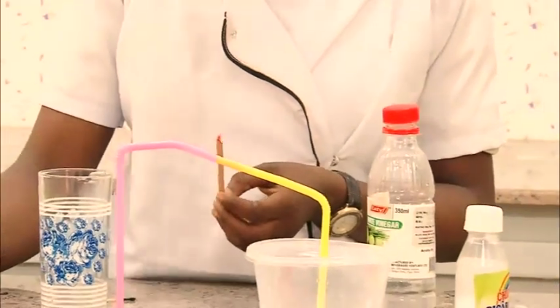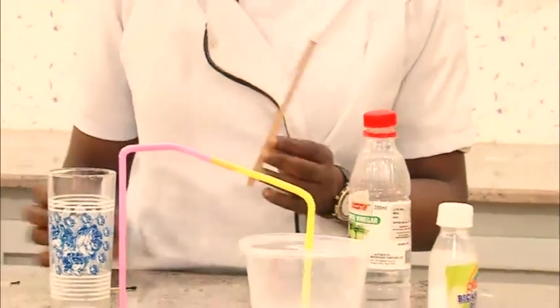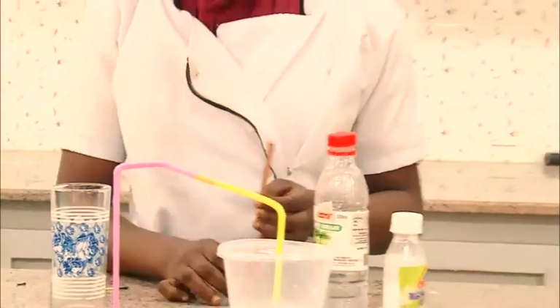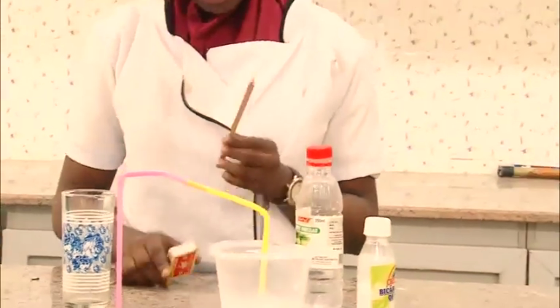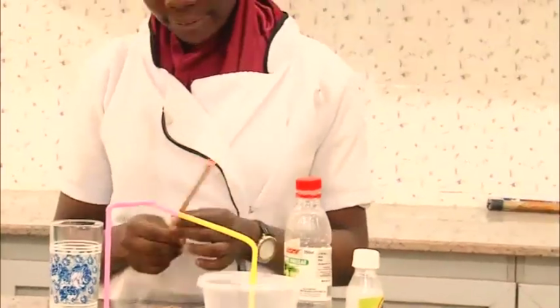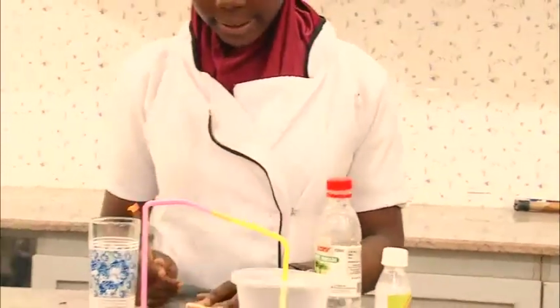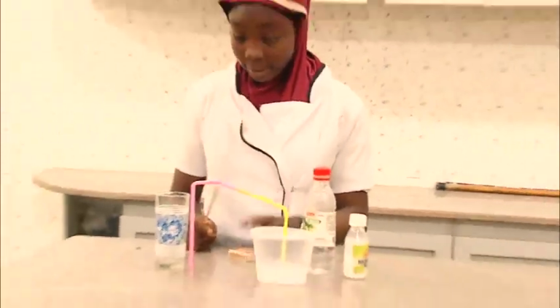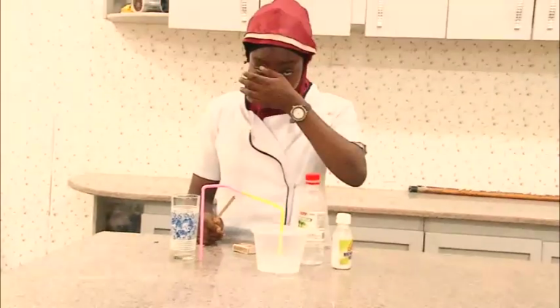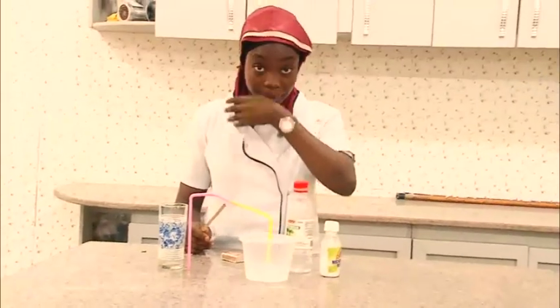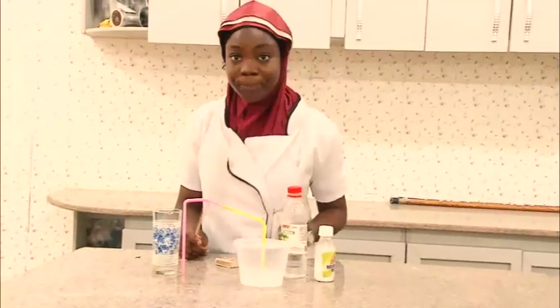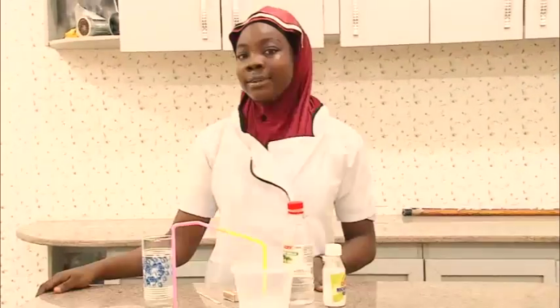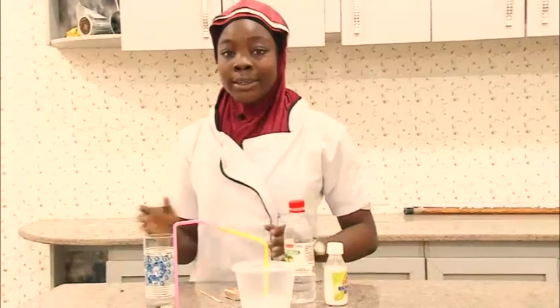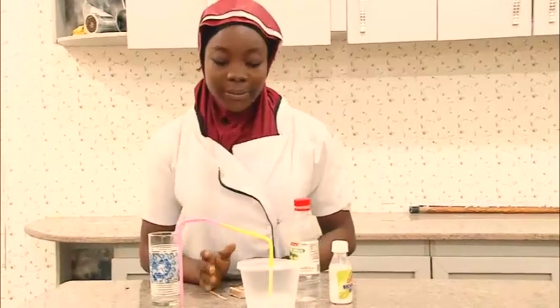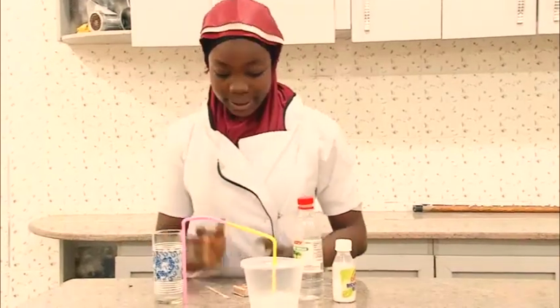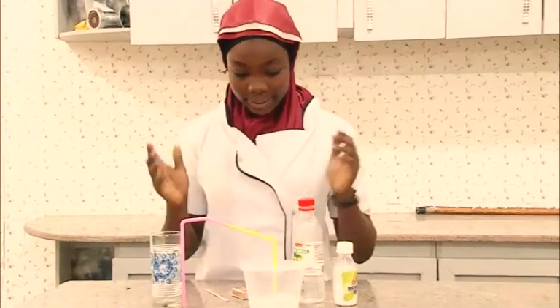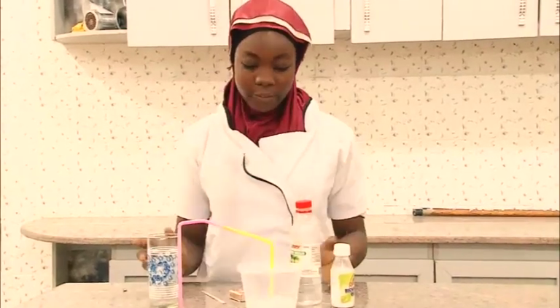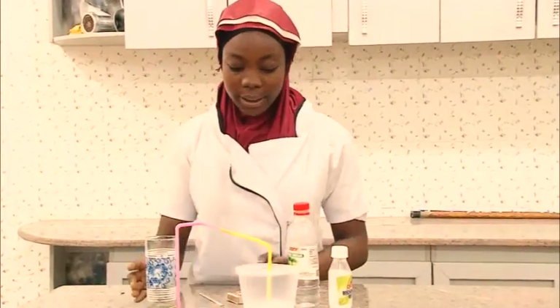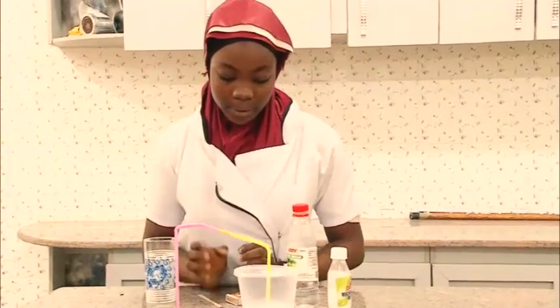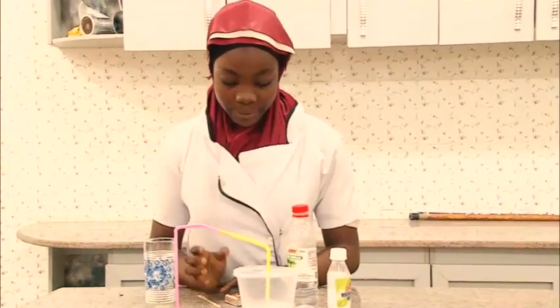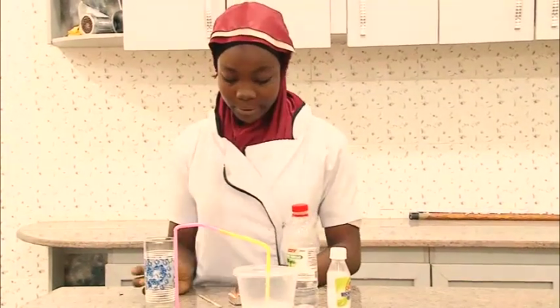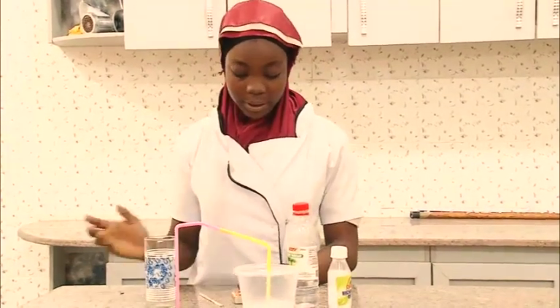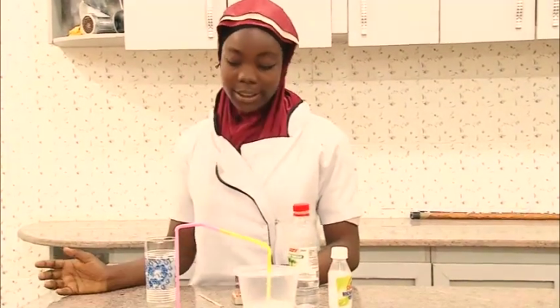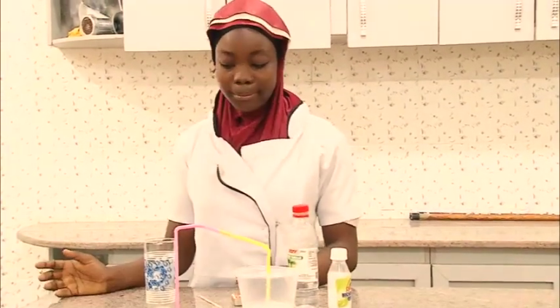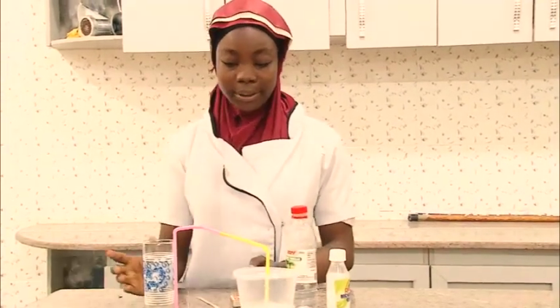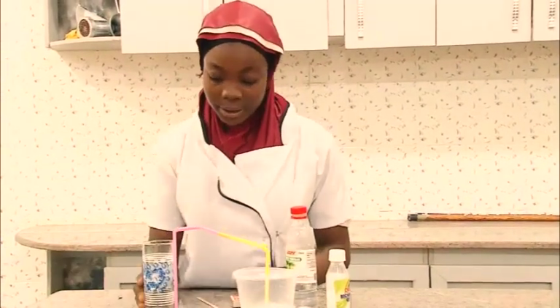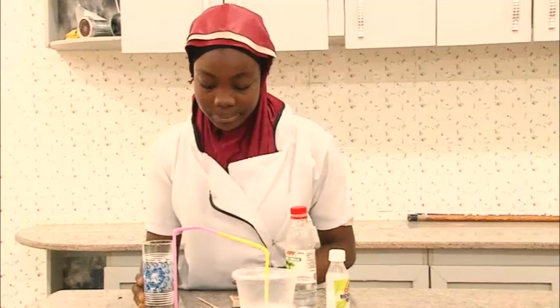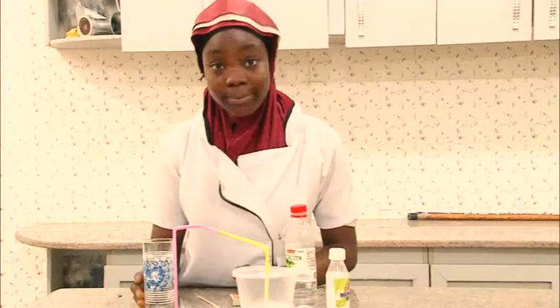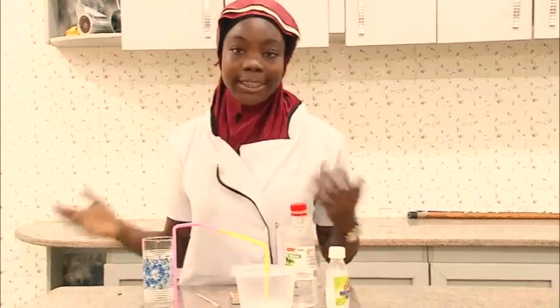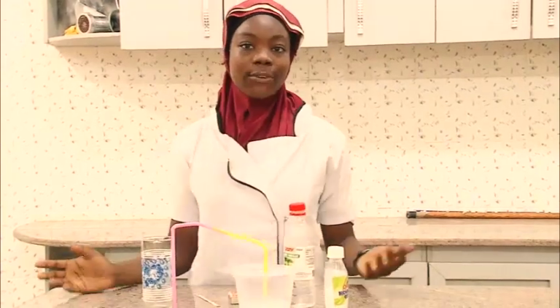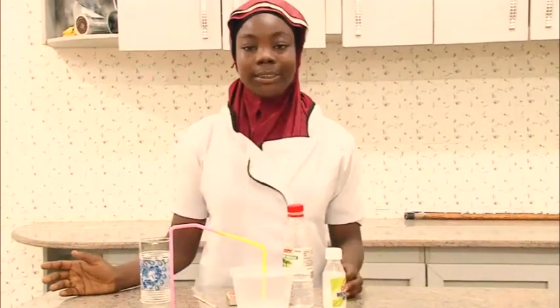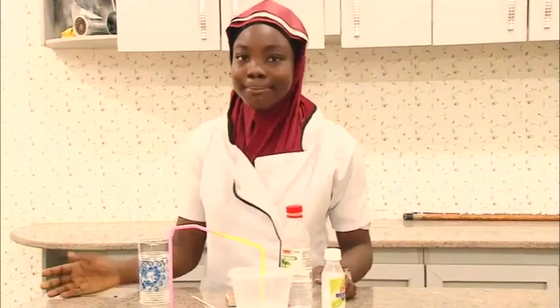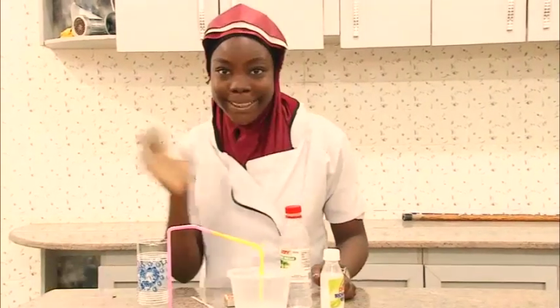You observe that the fire extinguished. Now you see that carbon dioxide gas cannot only be produced in the lab but also in the kitchen. Thanks for watching. Bye!